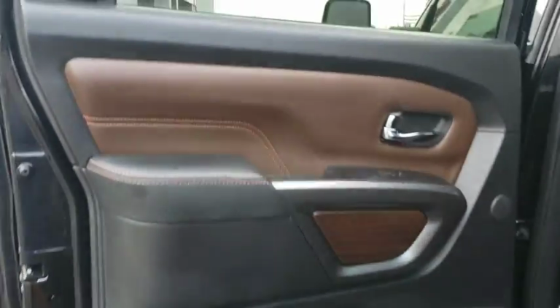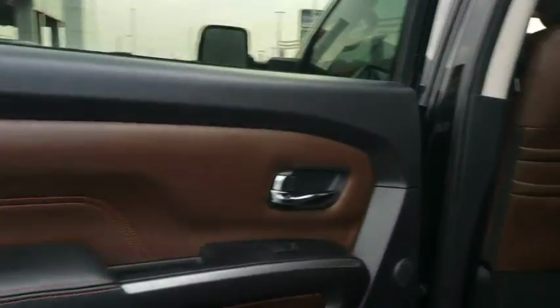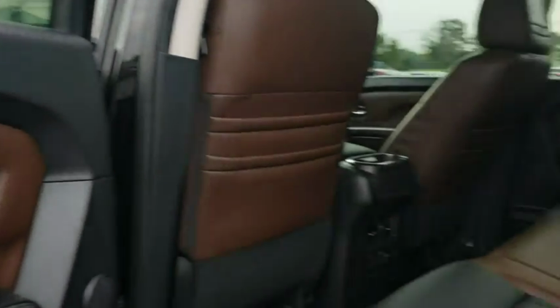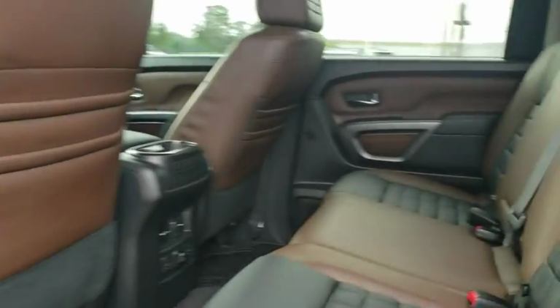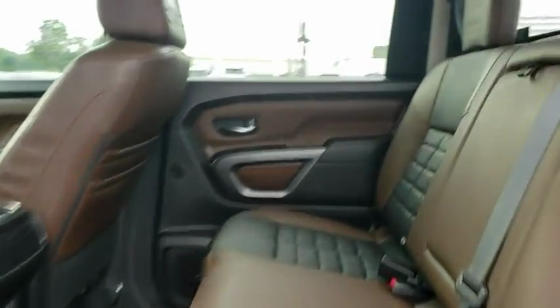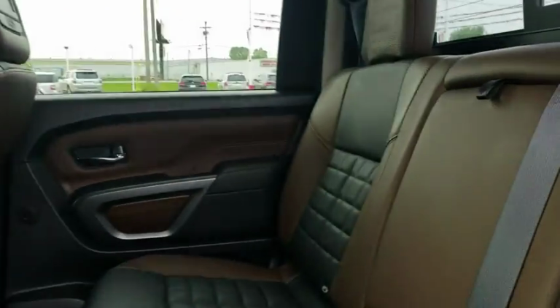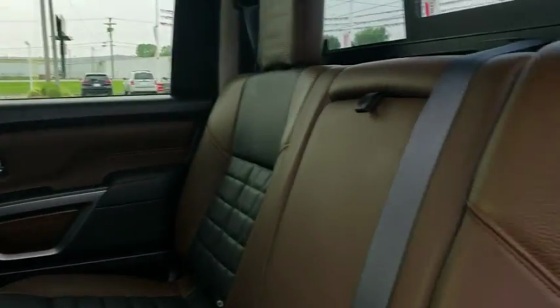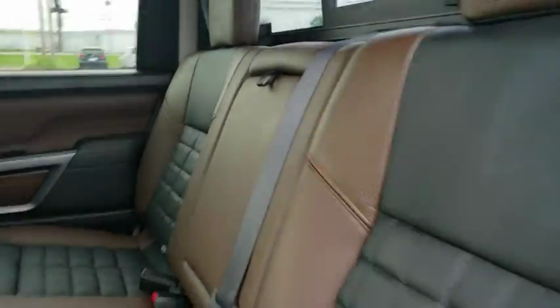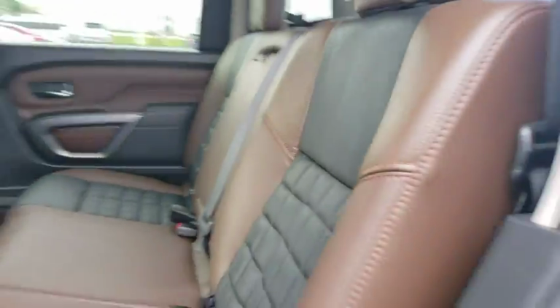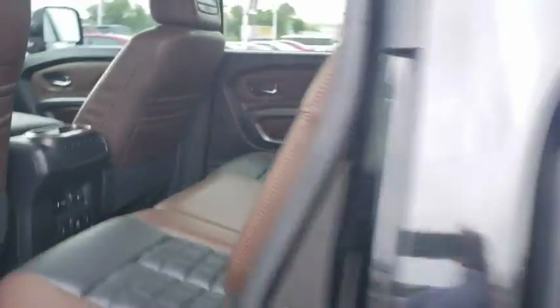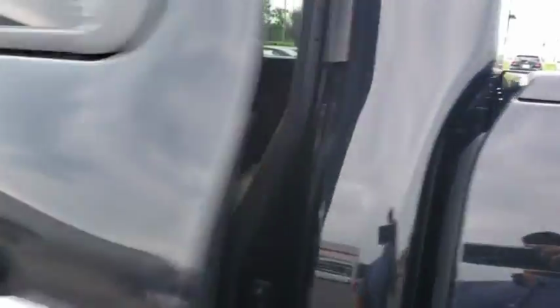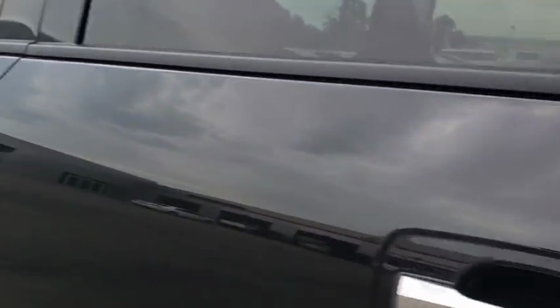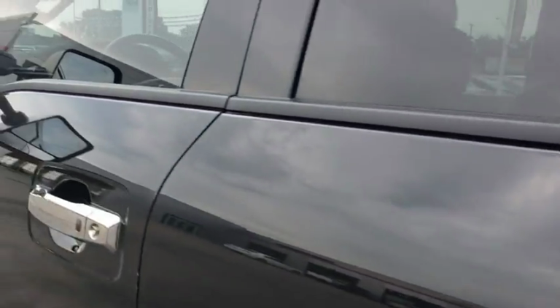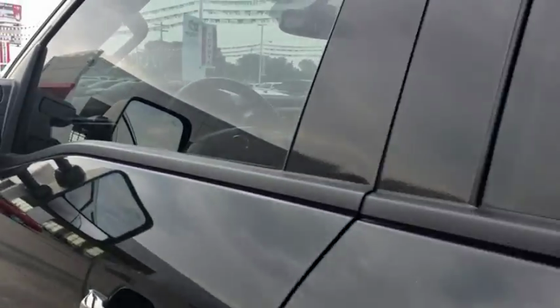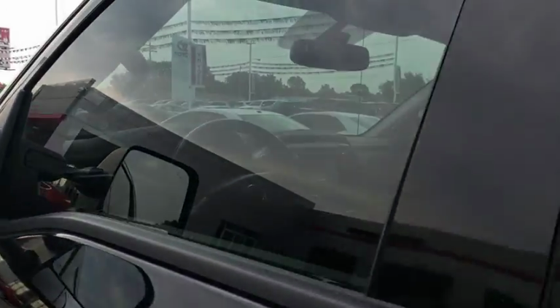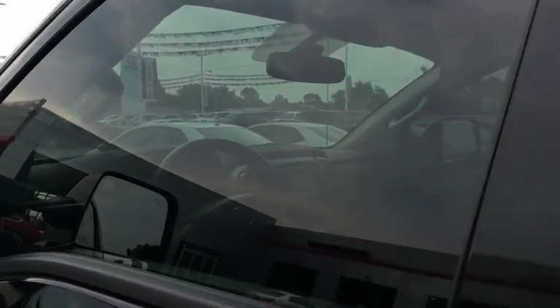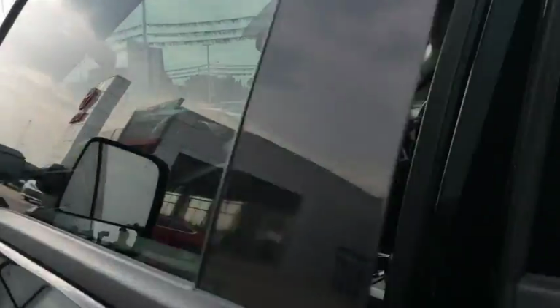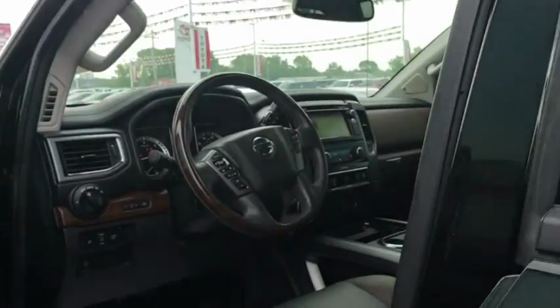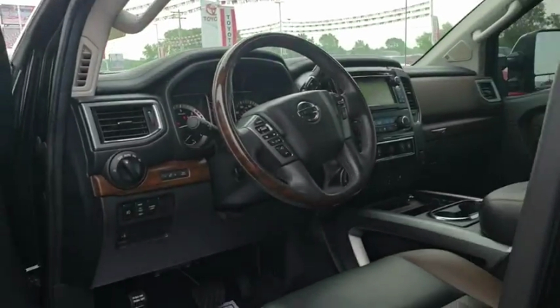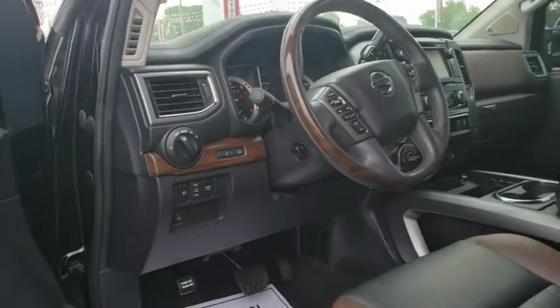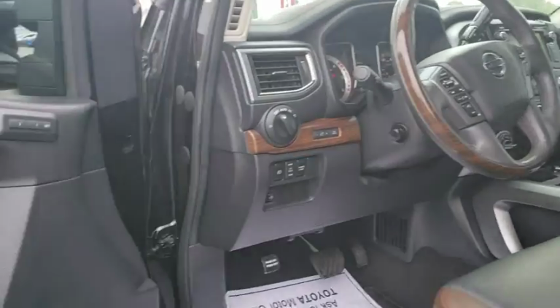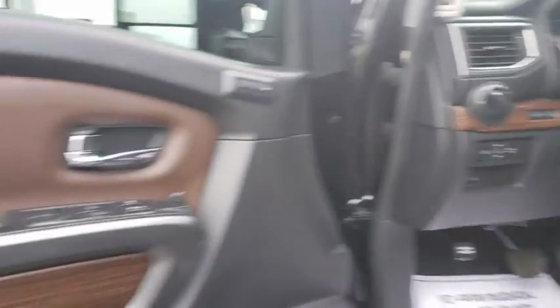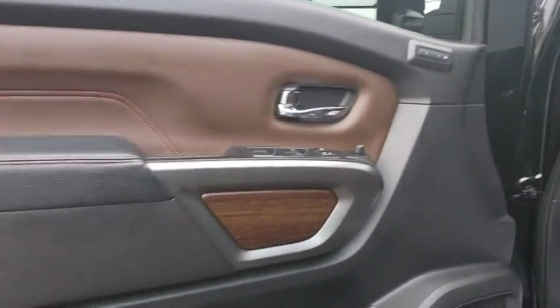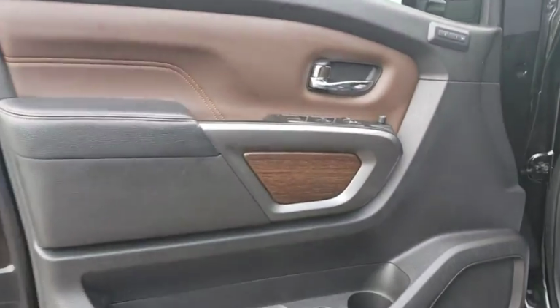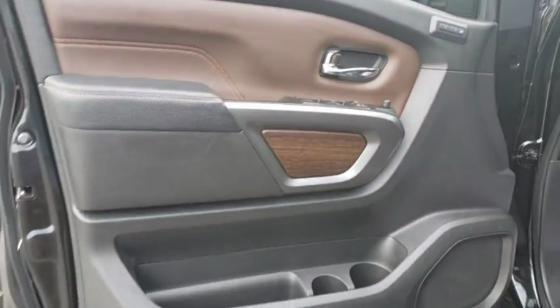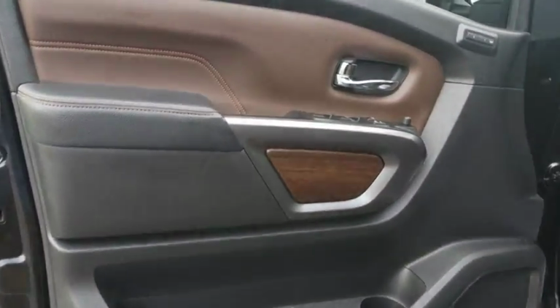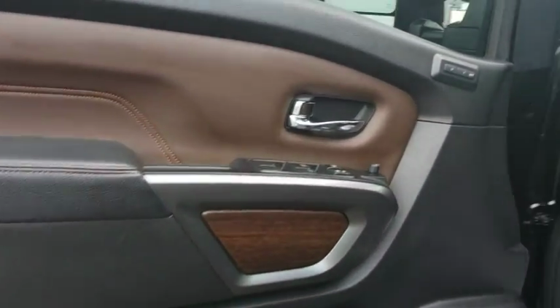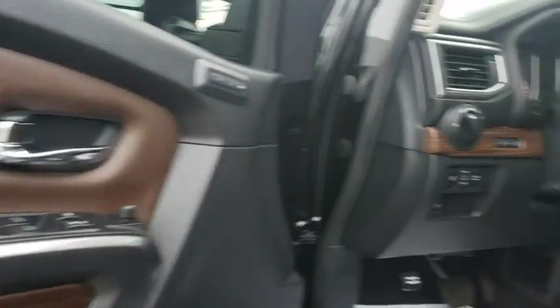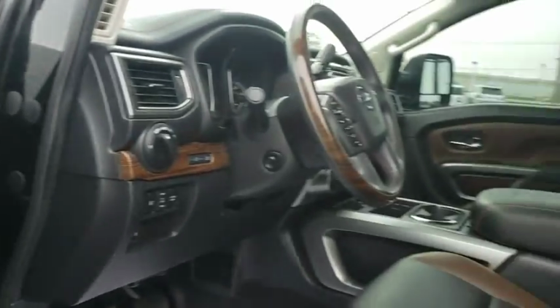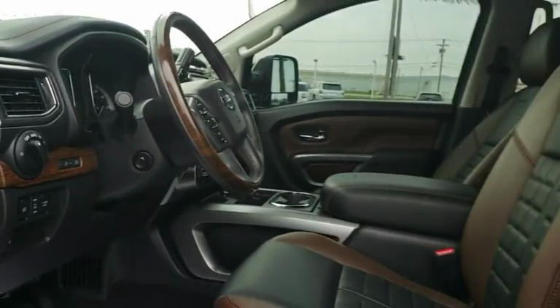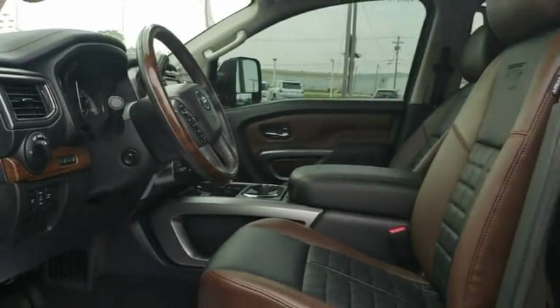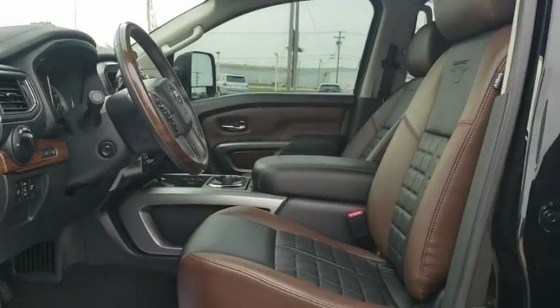Four wheel disc brakes, compass, heated front seat, security system, electronic stability control, heated steering wheel, CD player, power windows, fog lights, rear window defroster, brake assist, remote keyless entry.